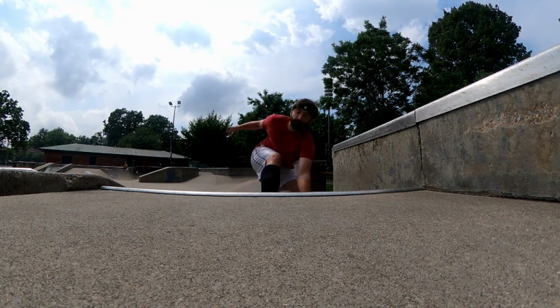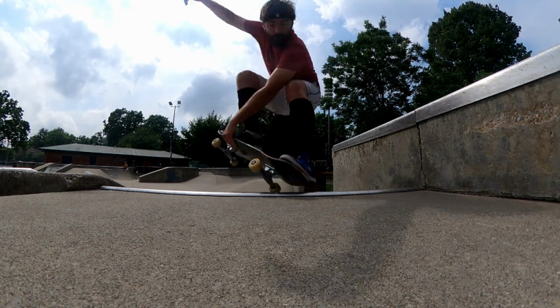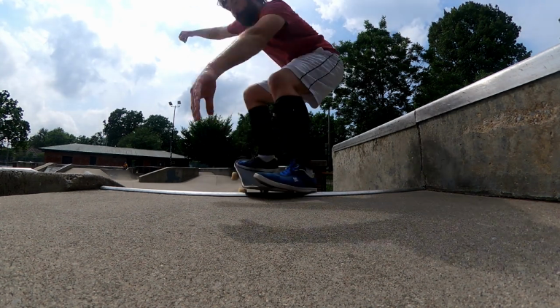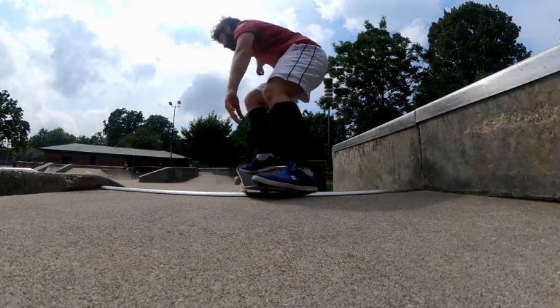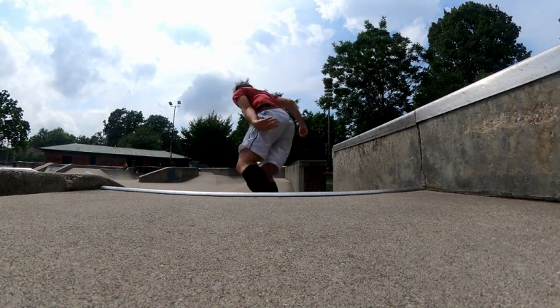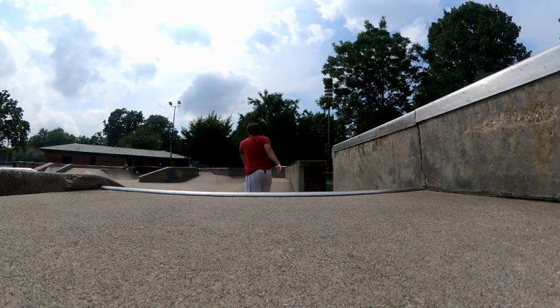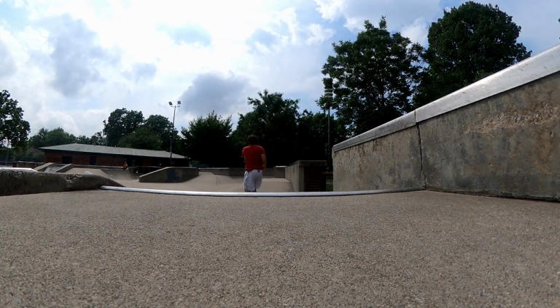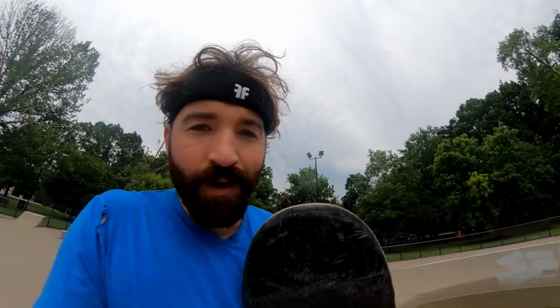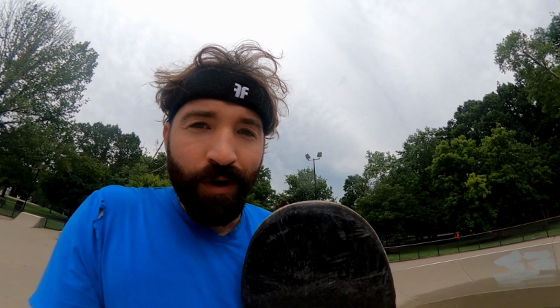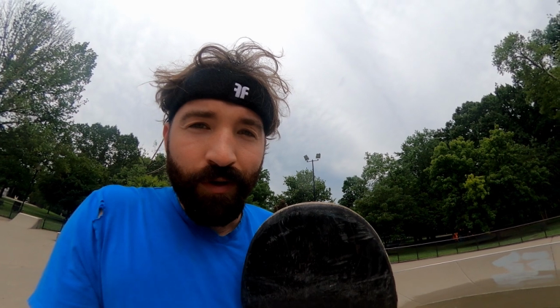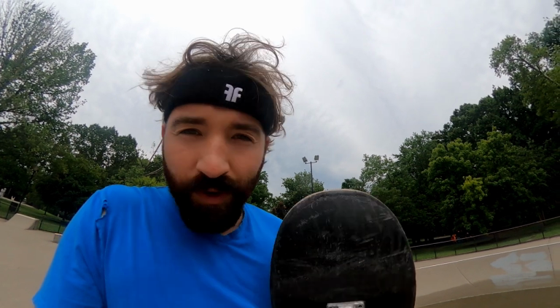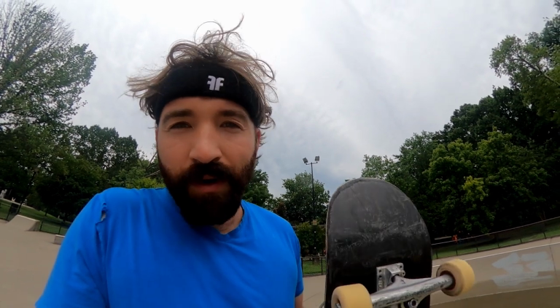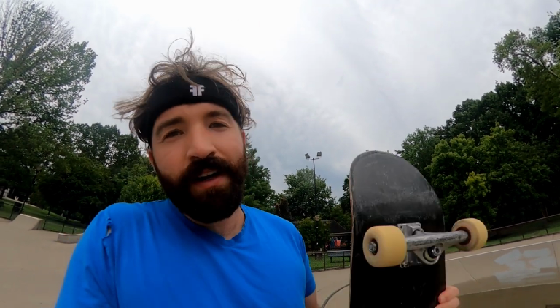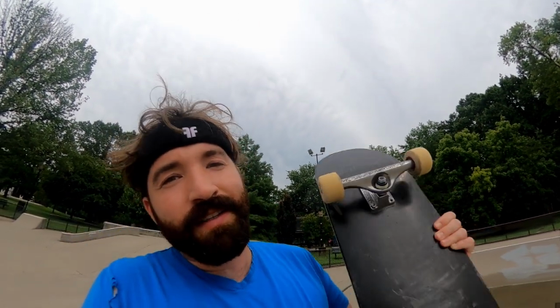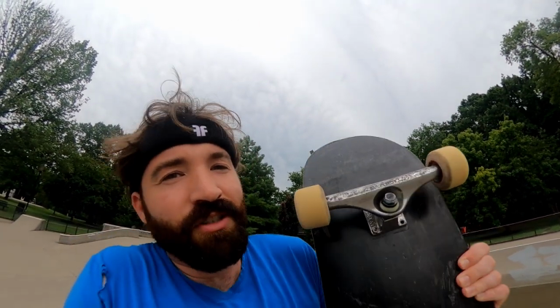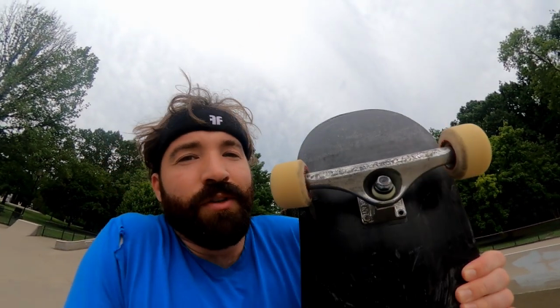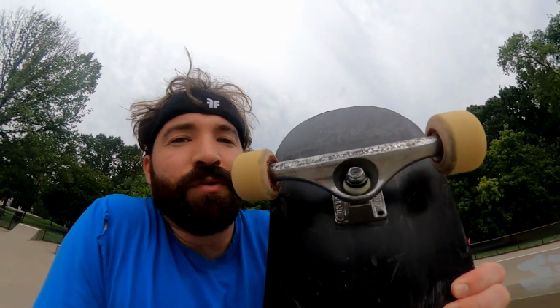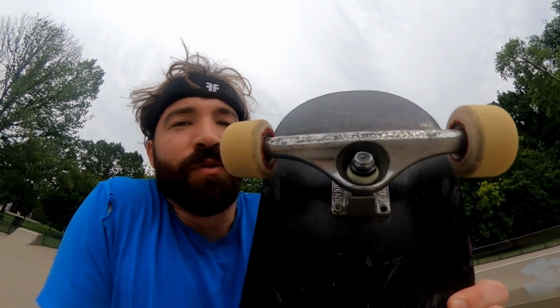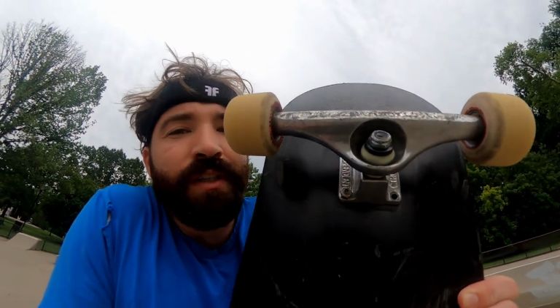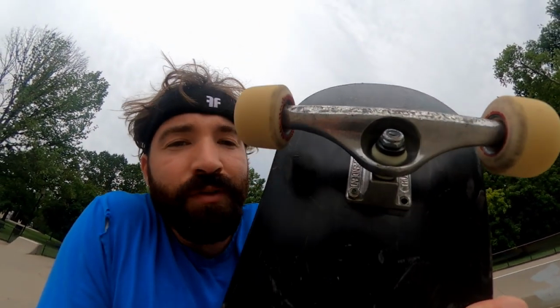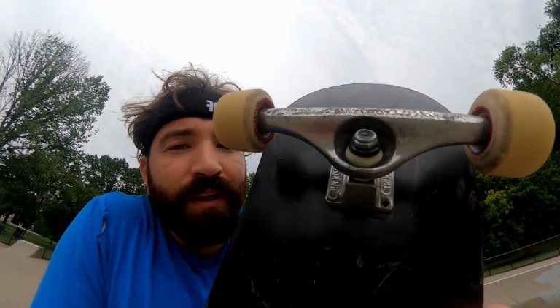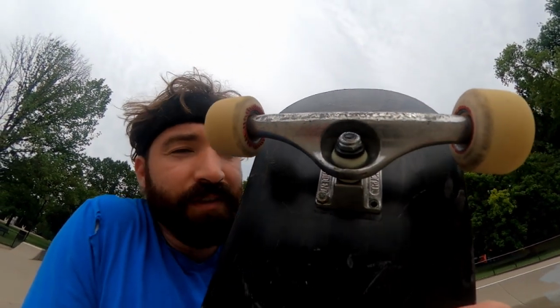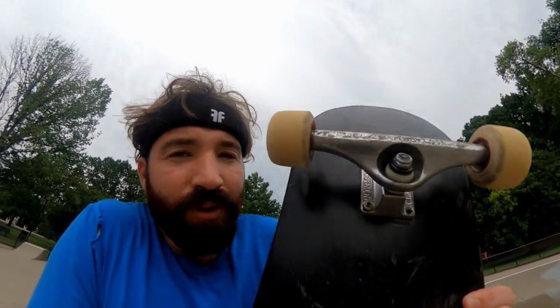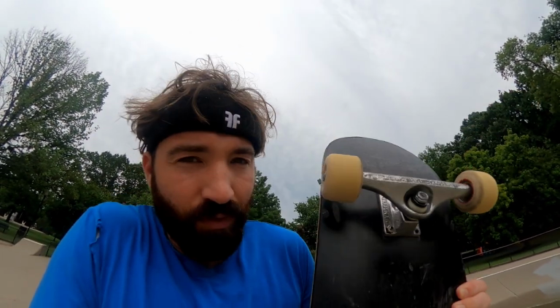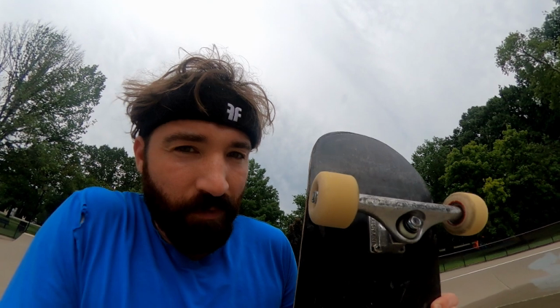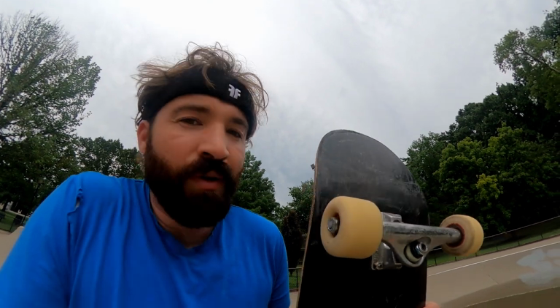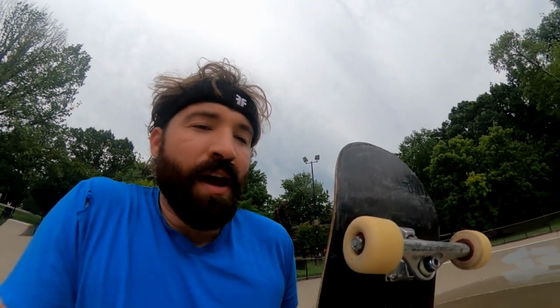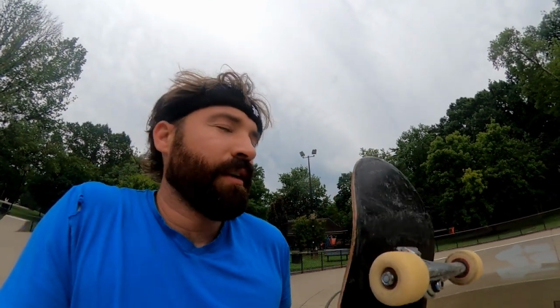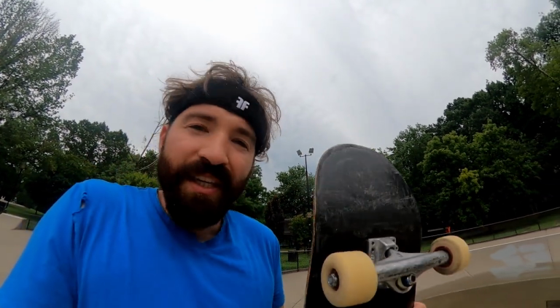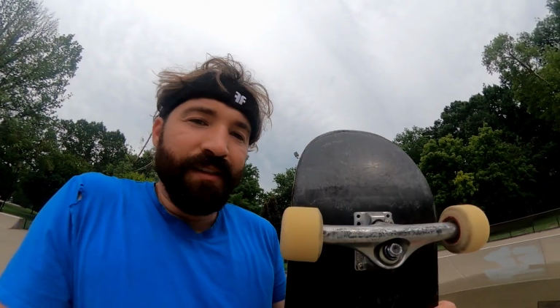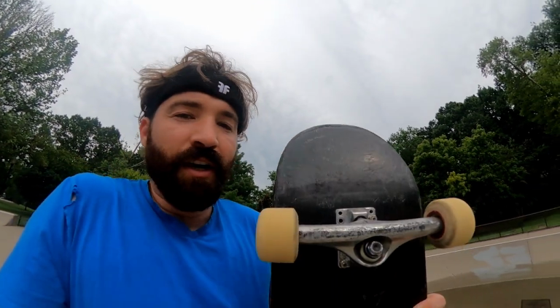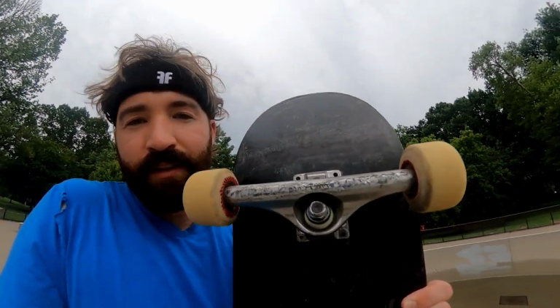Really what I'm finding is that it's just what you're used to. You could get used to this setup and it could become the norm for you, and then it would be easier to do tricks on it.